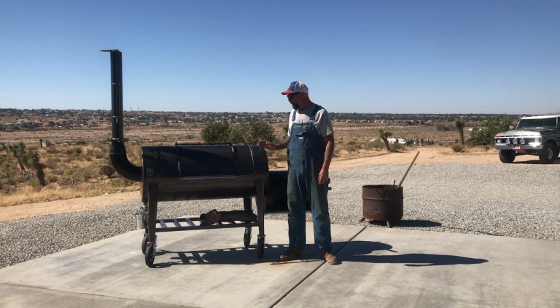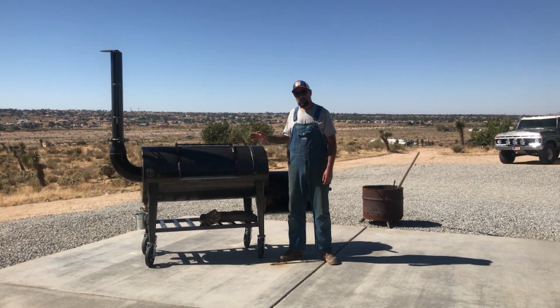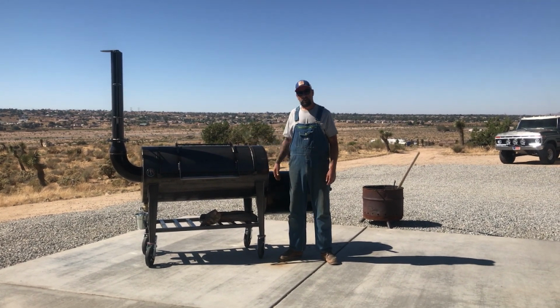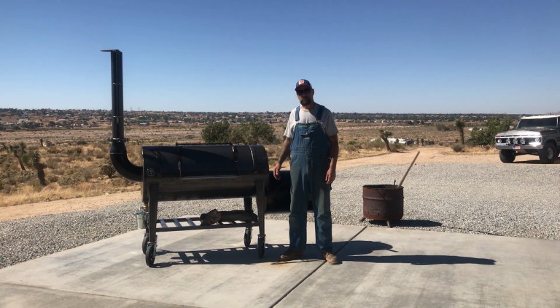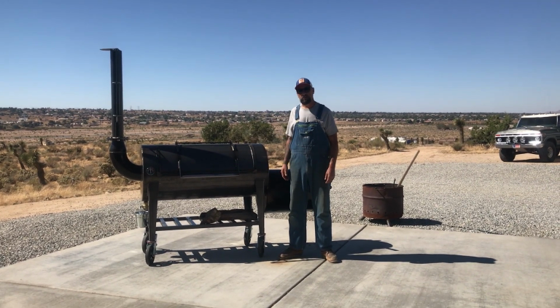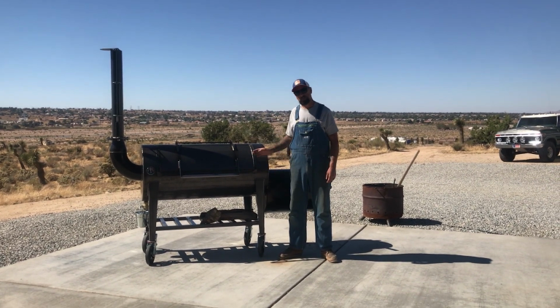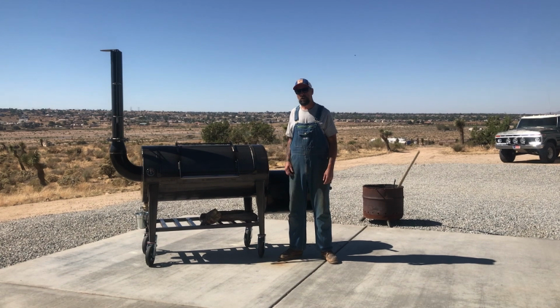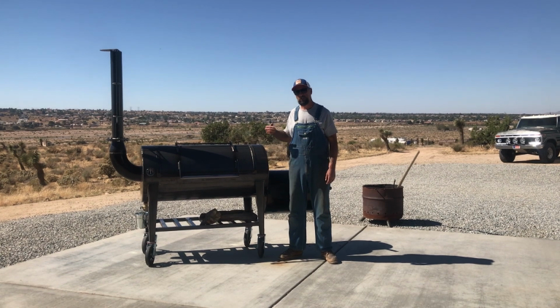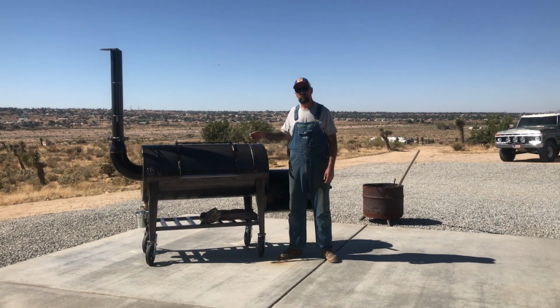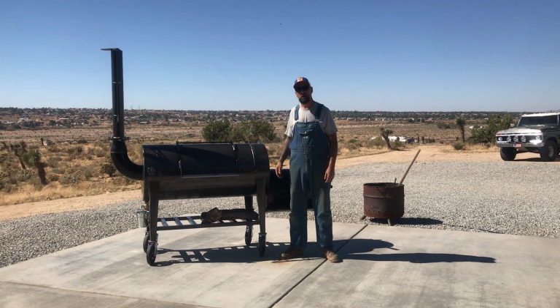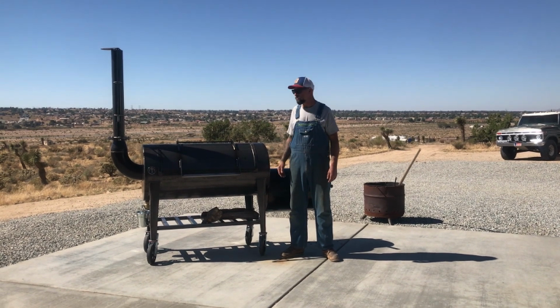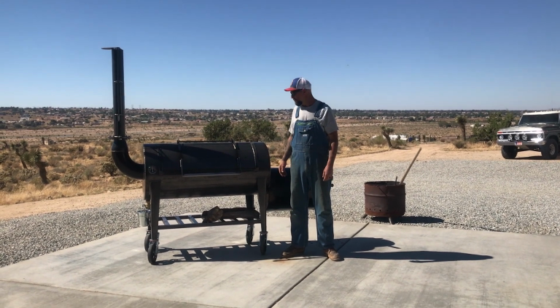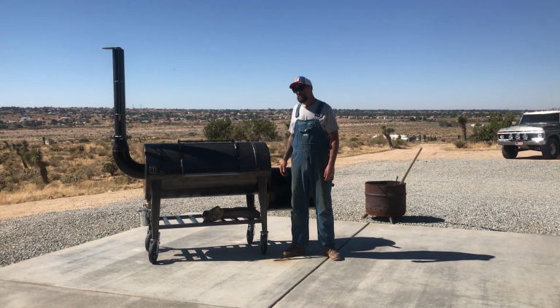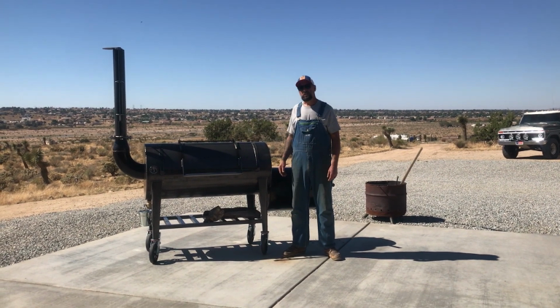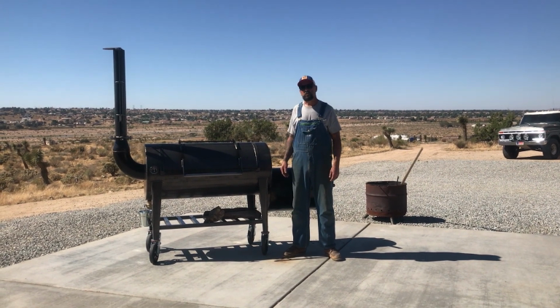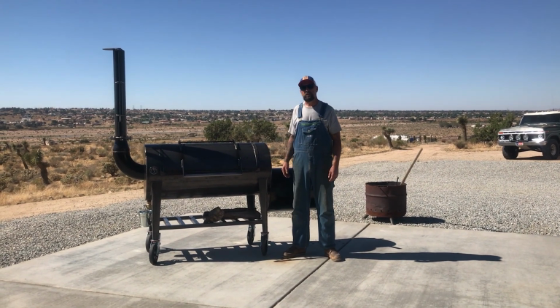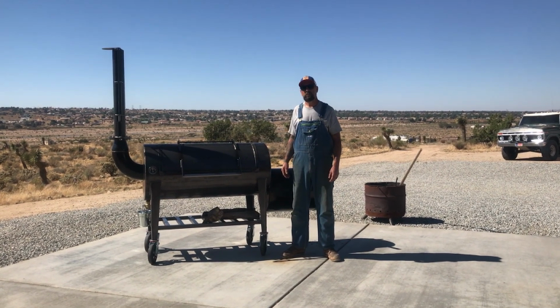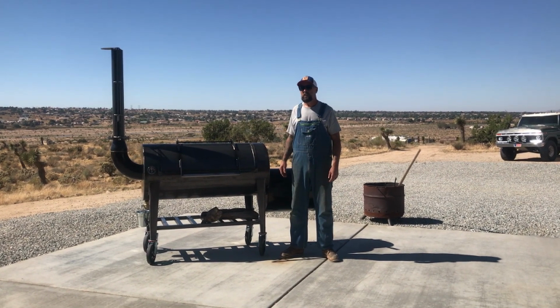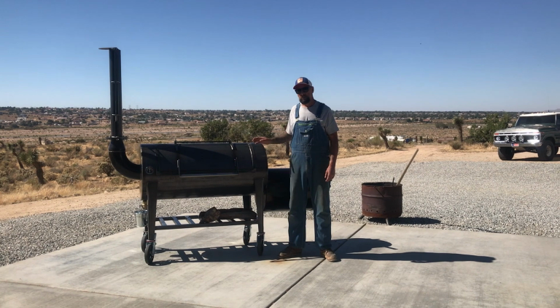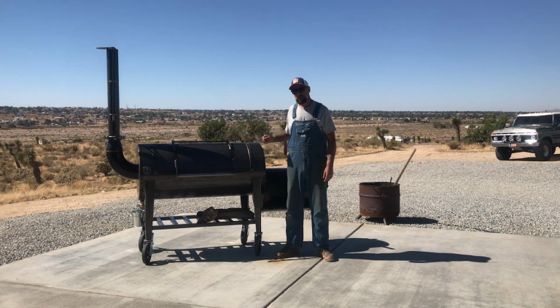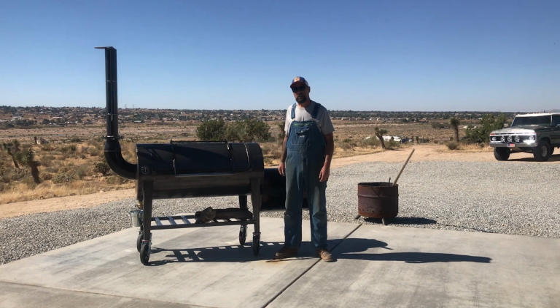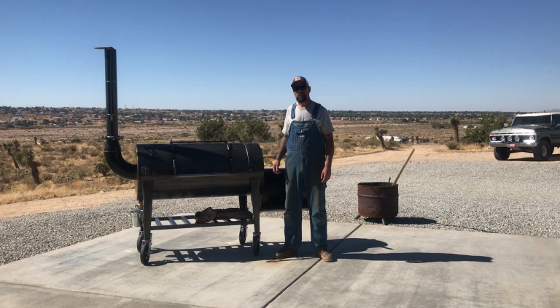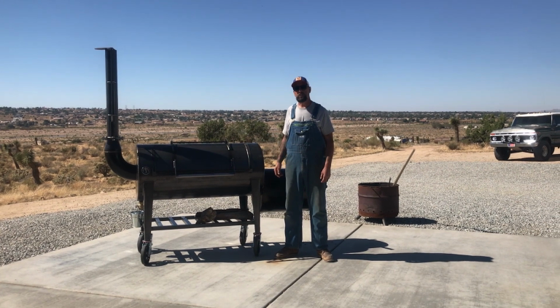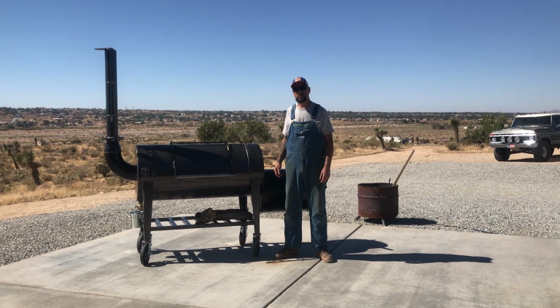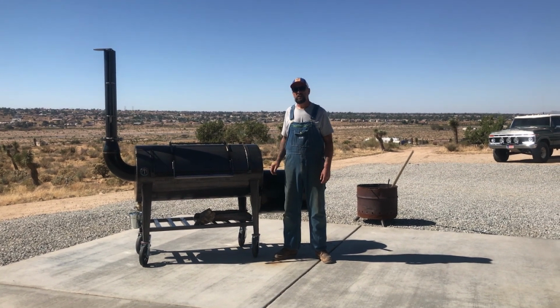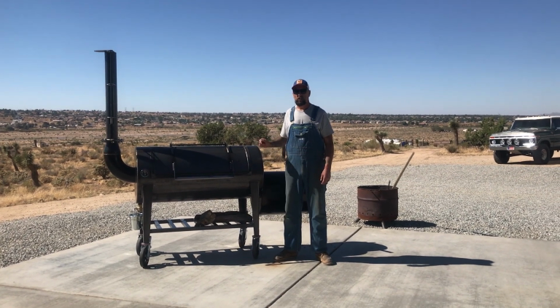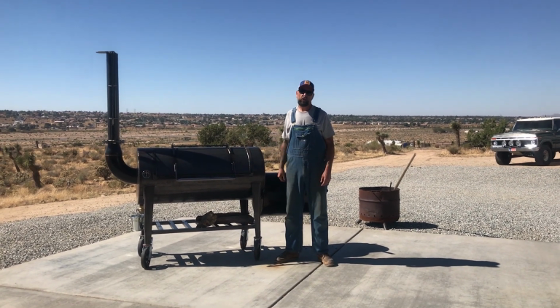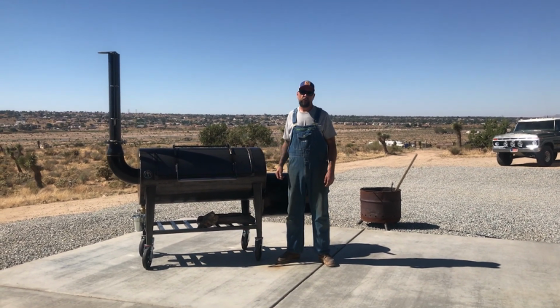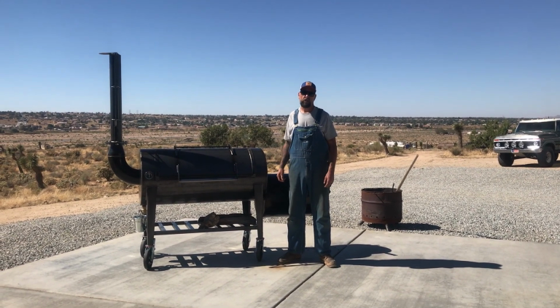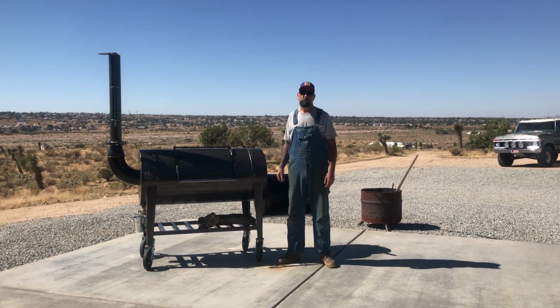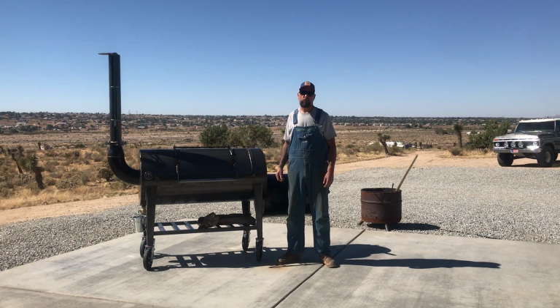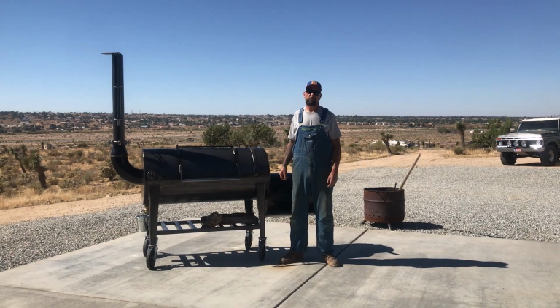If you want to keep getting updates on this smoker as well as newer models, make sure you subscribe to the channel. I'm going to be building a fully insulated version next, so look out for videos on that one. Thanks for watching. Bye.